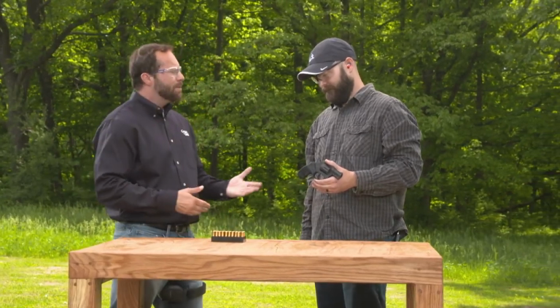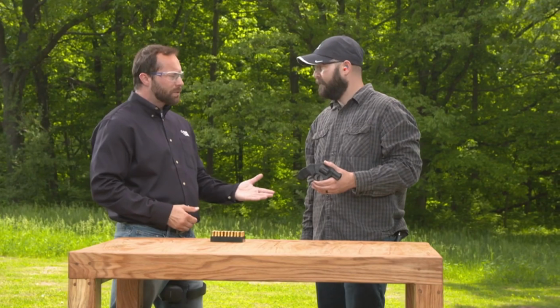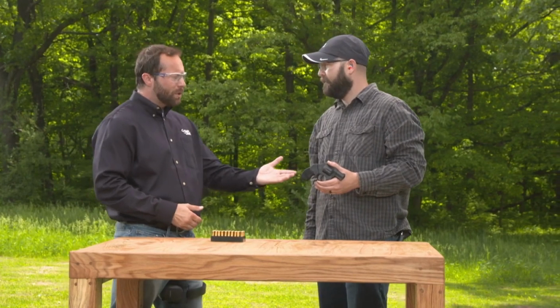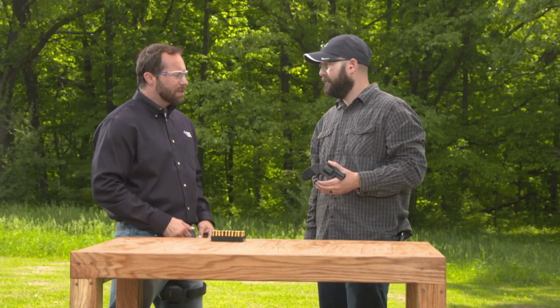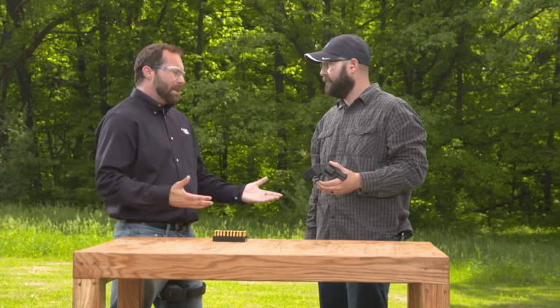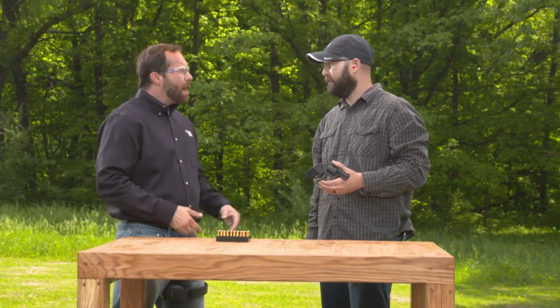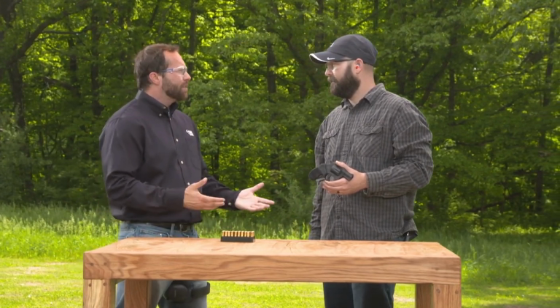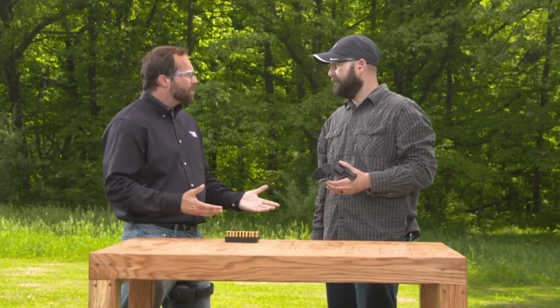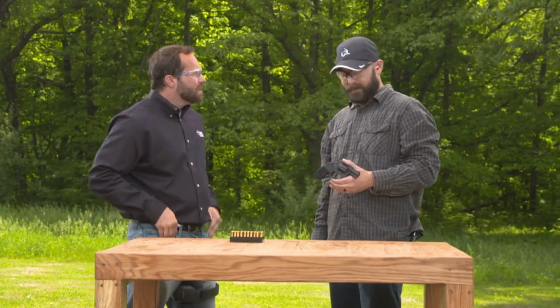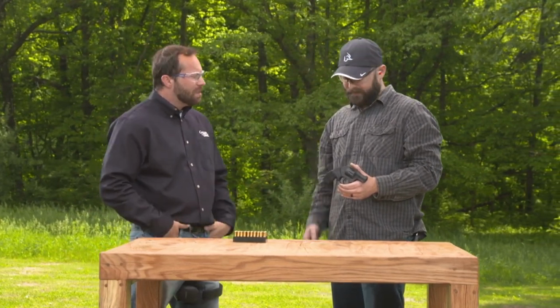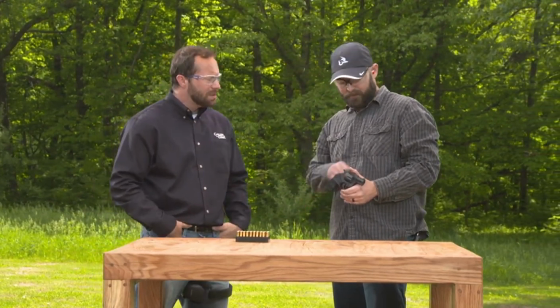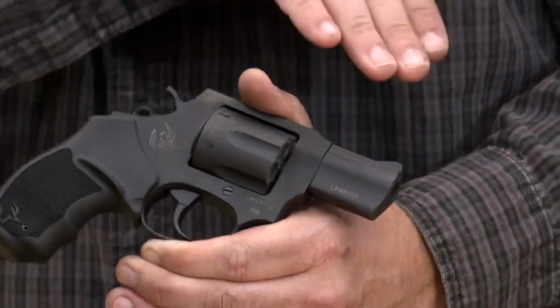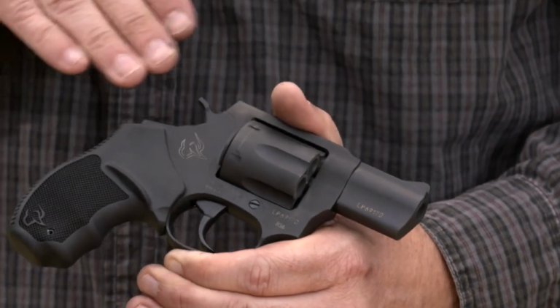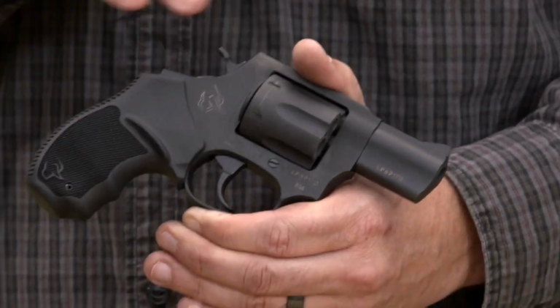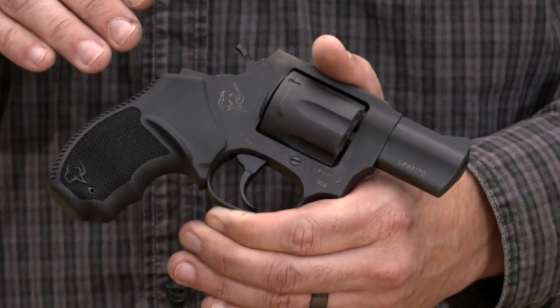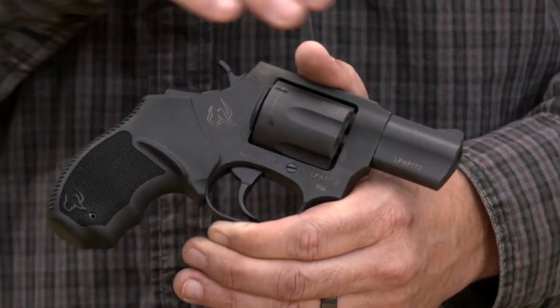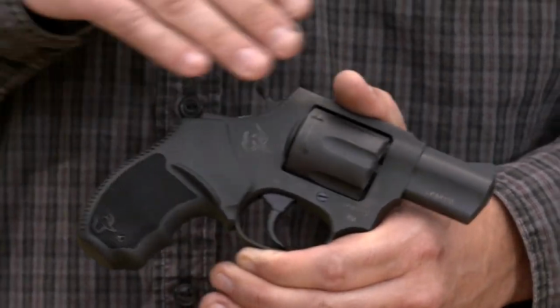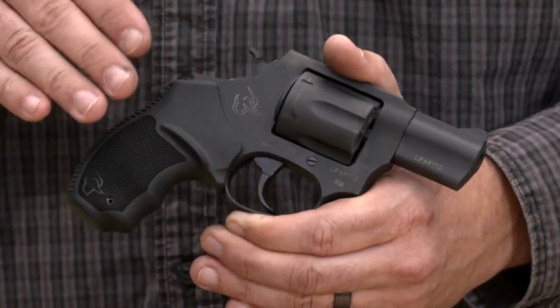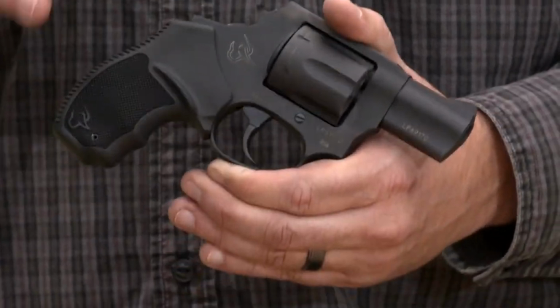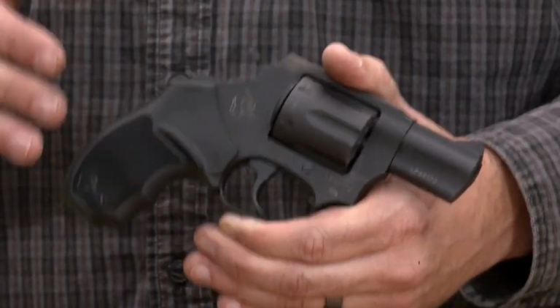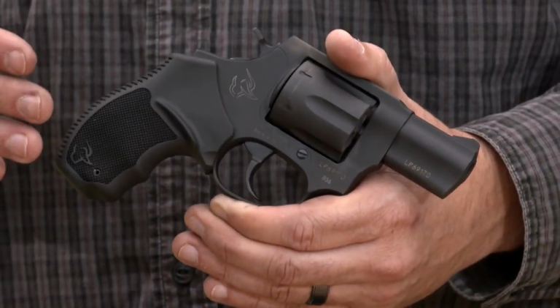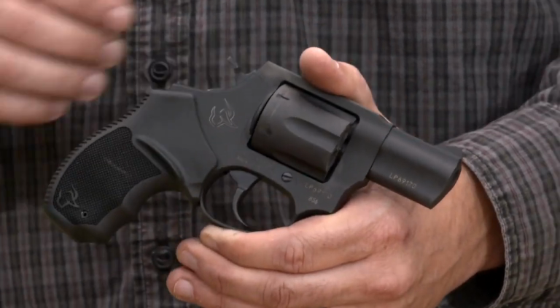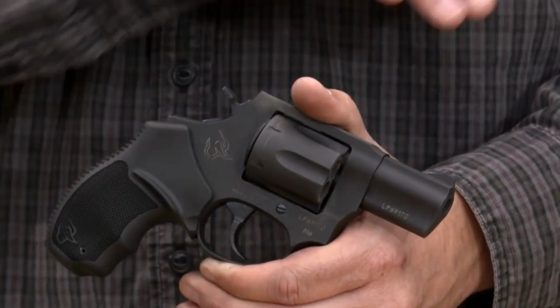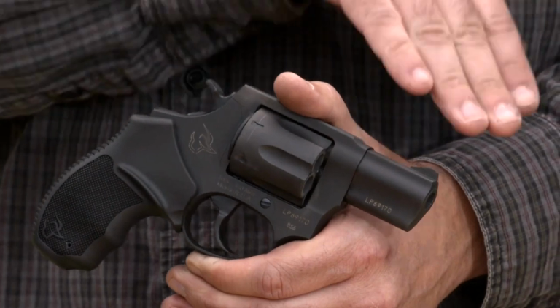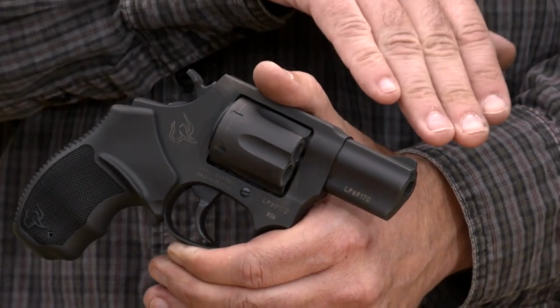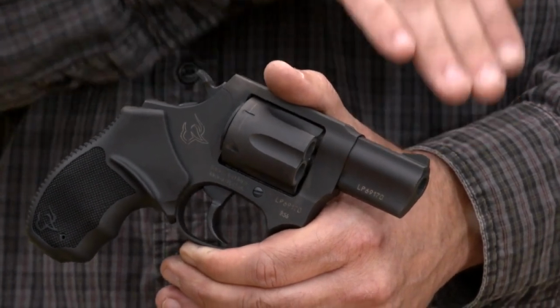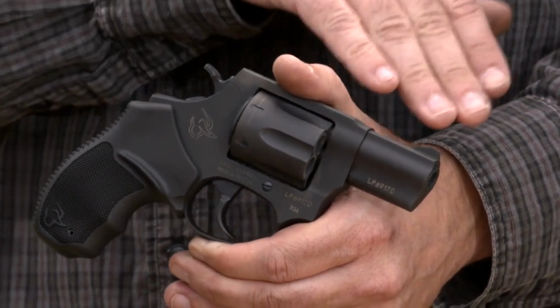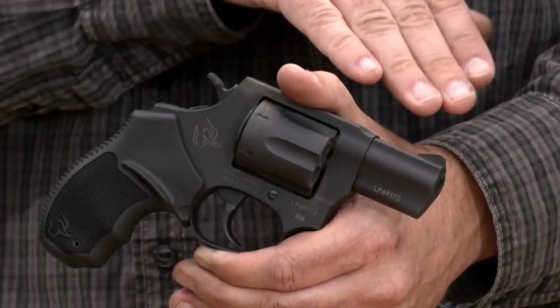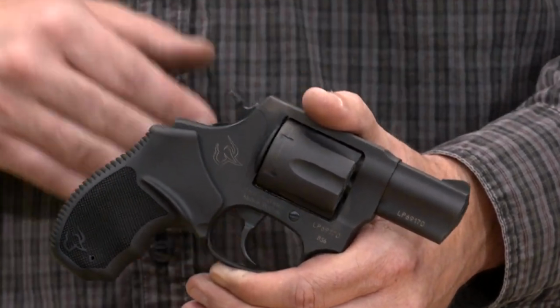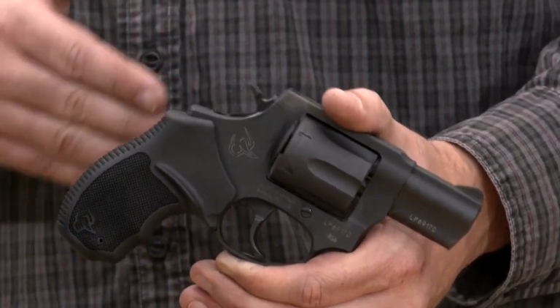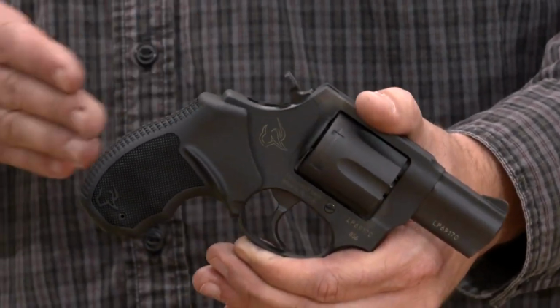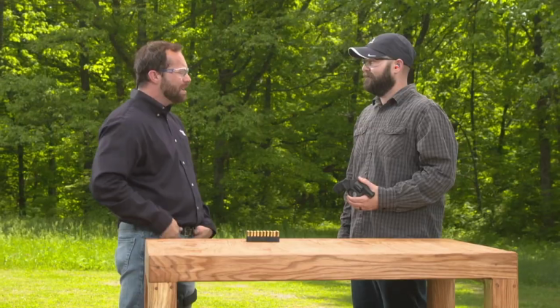I love the fact that it's so smooth and easy to draw — it would be a great choice for maybe your wife to carry in her purse. As you can see, the revolver design has a lot of snag-free points. It's small, it's lightweight. We have a fixed front sight, which is easy to acquire at target. It's a great concealed carry piece.